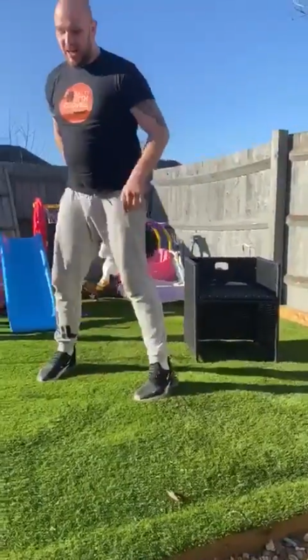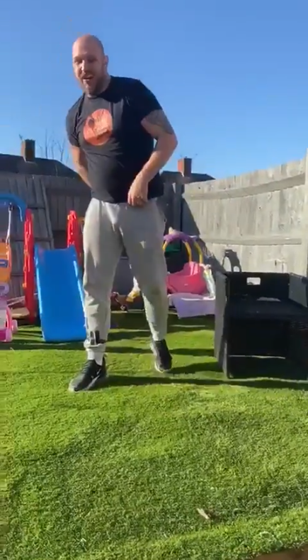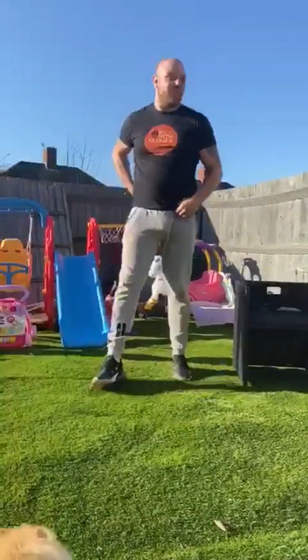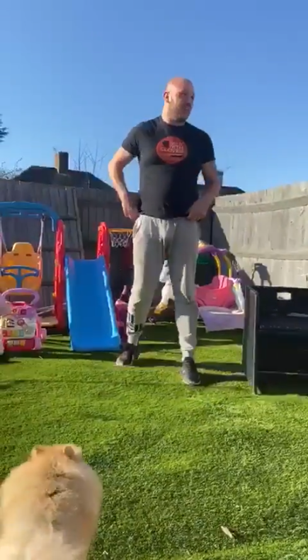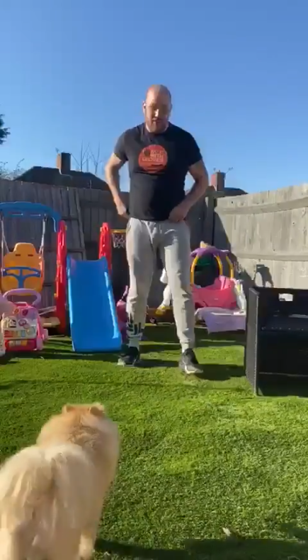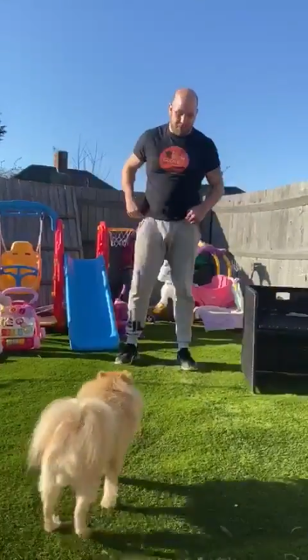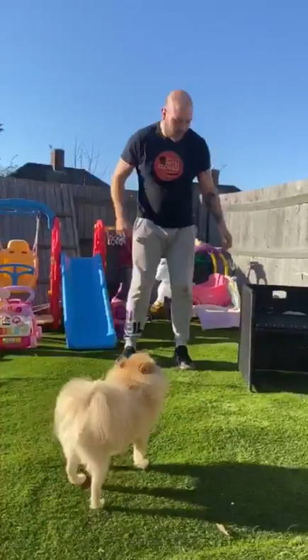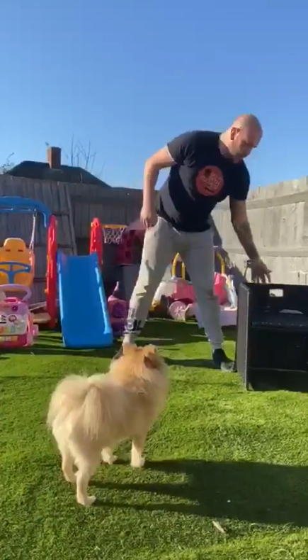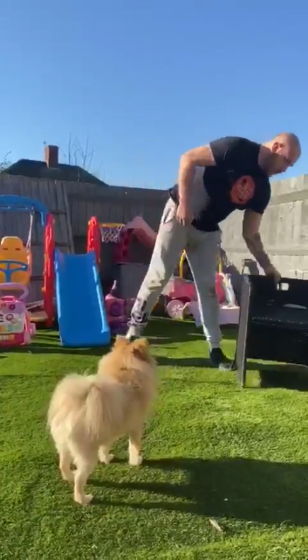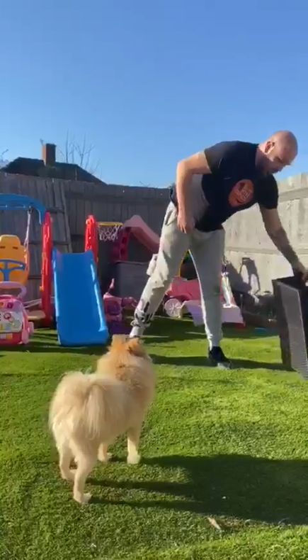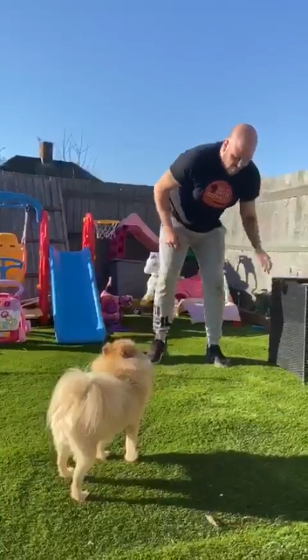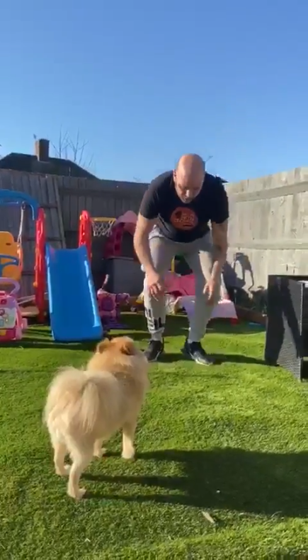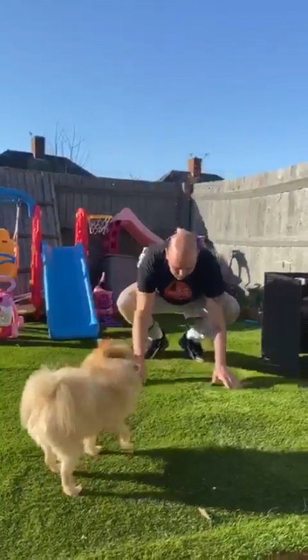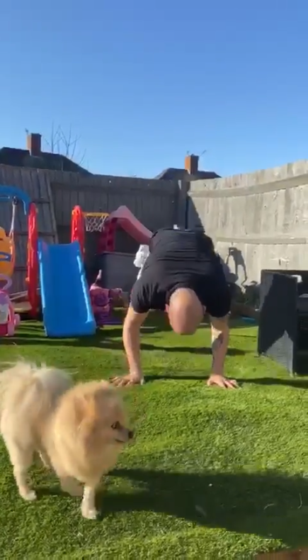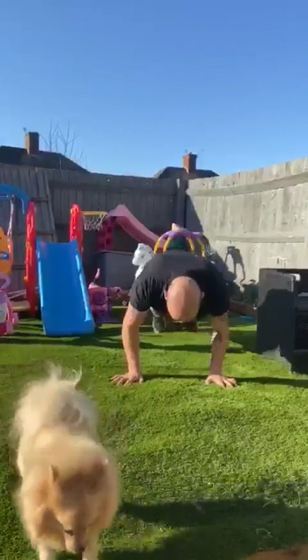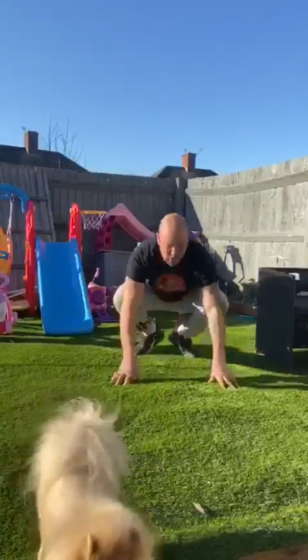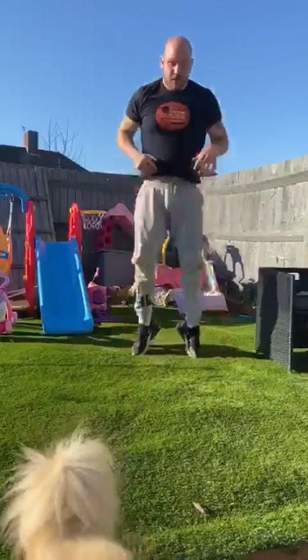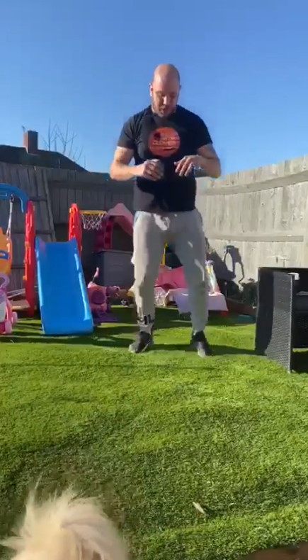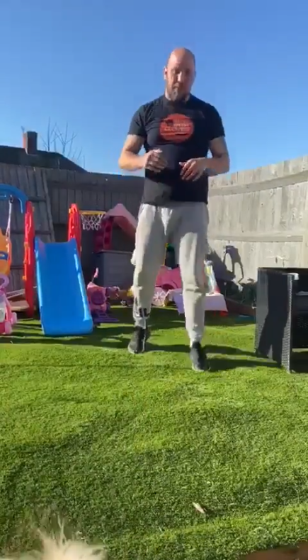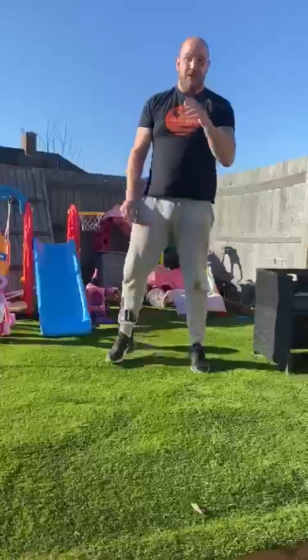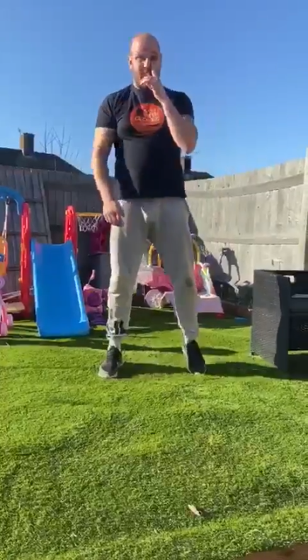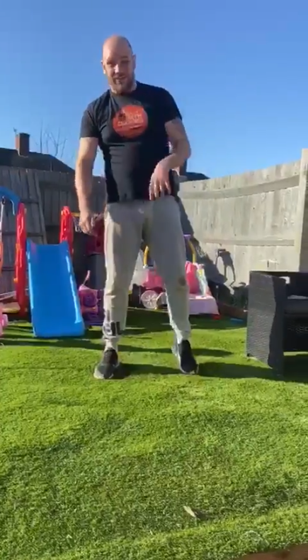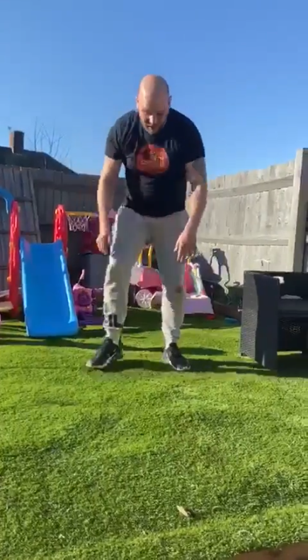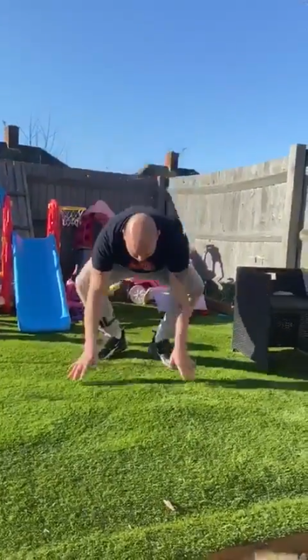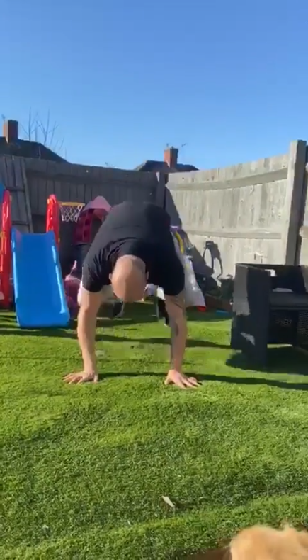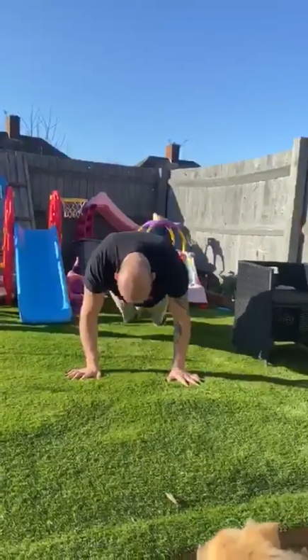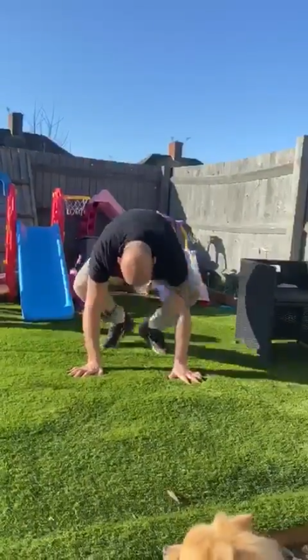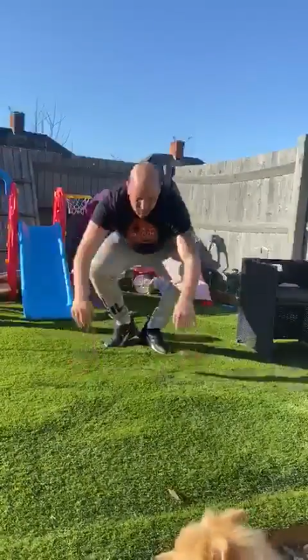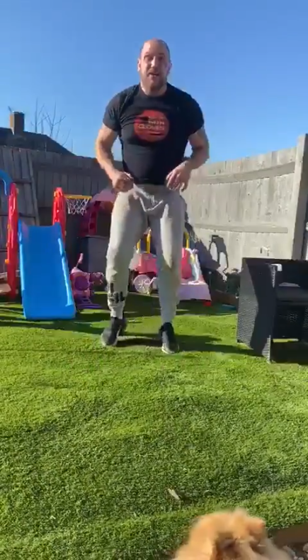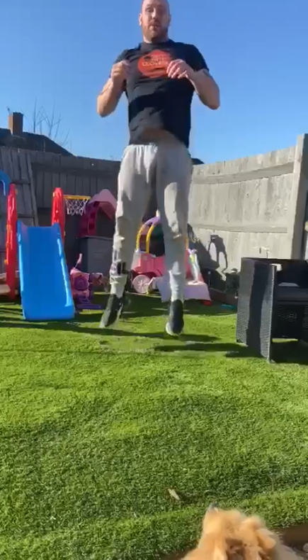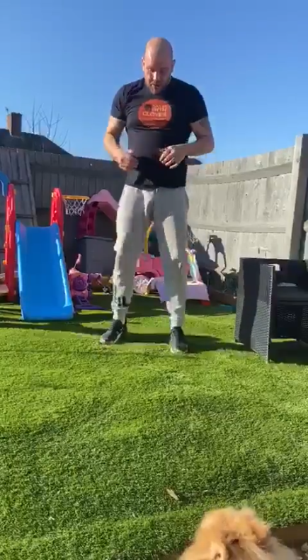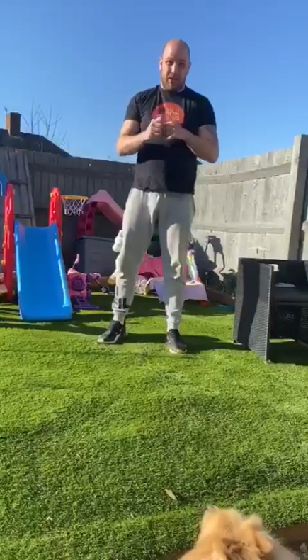And the next one — everyone's favourite, you've got to love a burpee. So burpee, jump up — about ten, fifteen. Again, burpee, jump up.